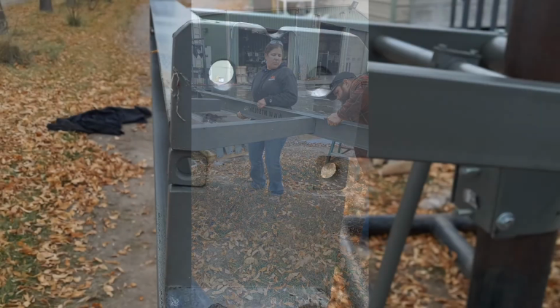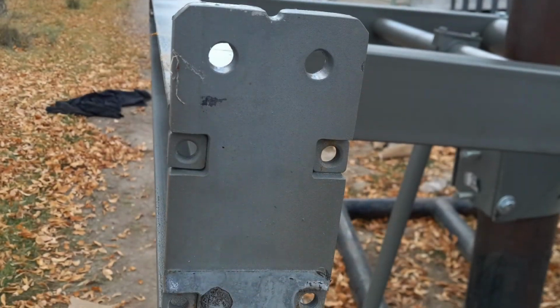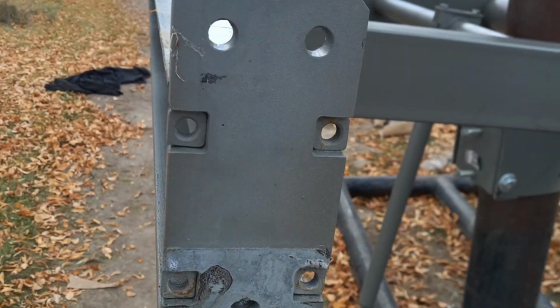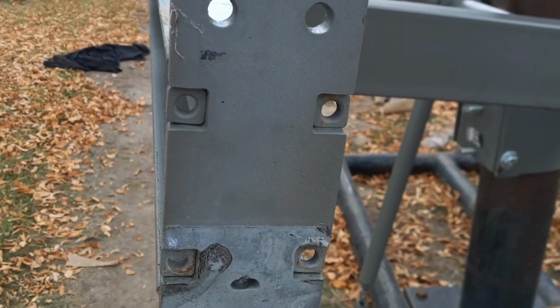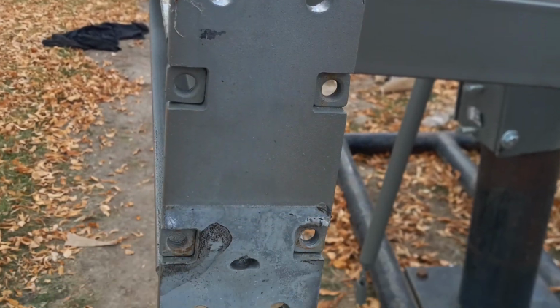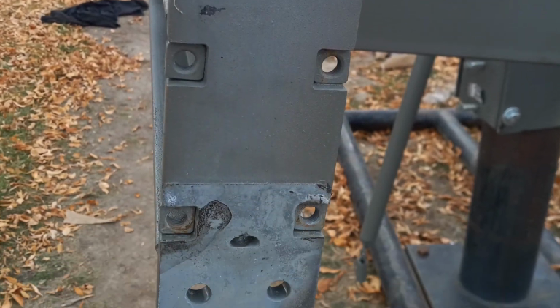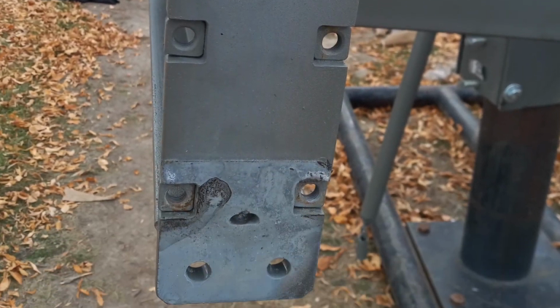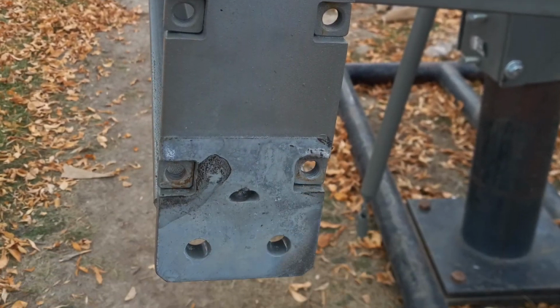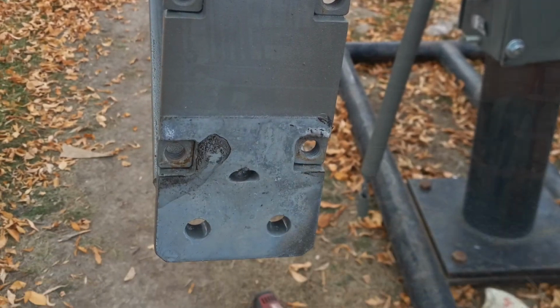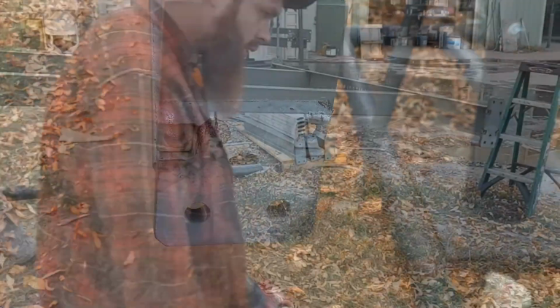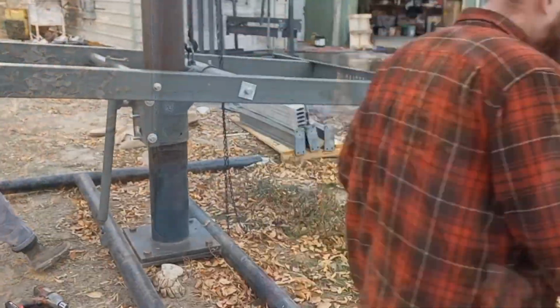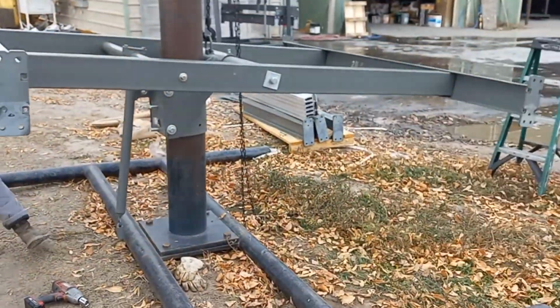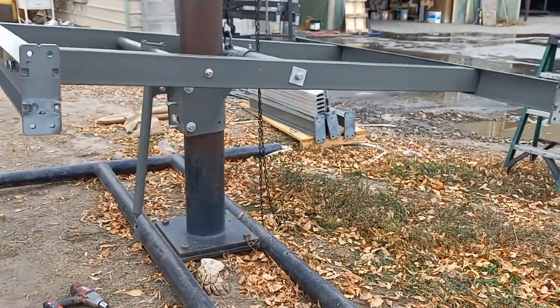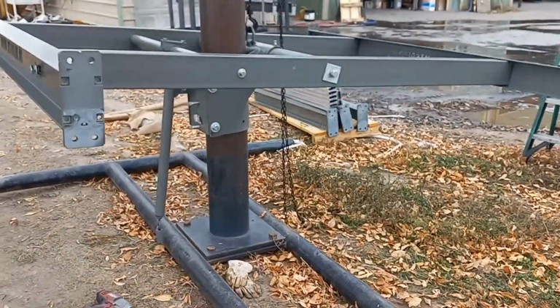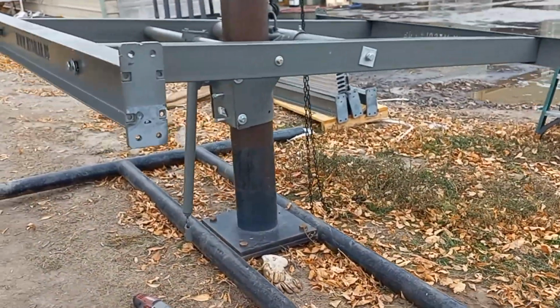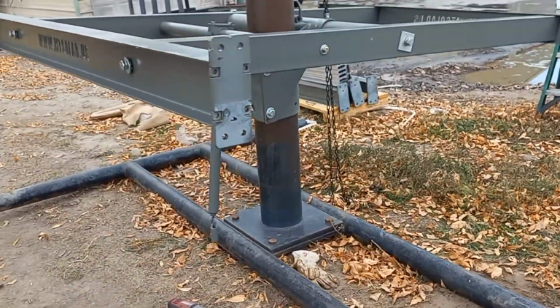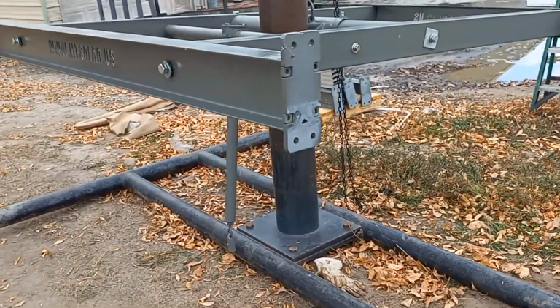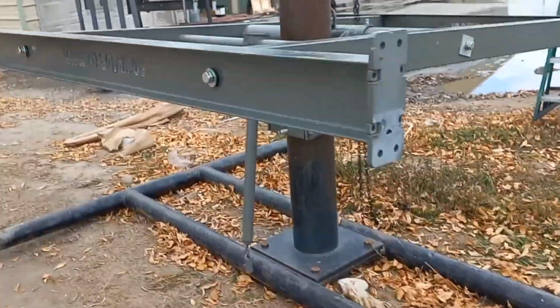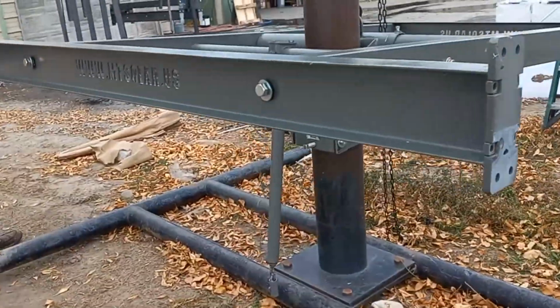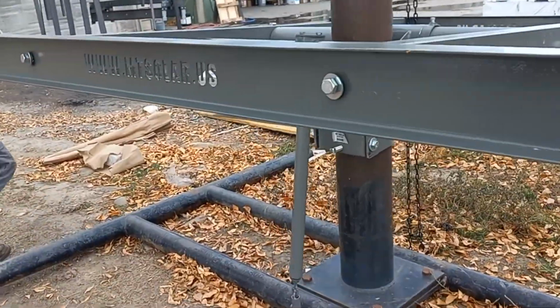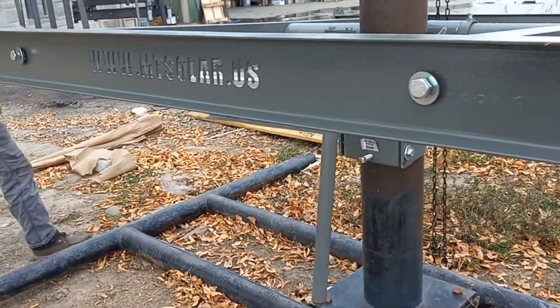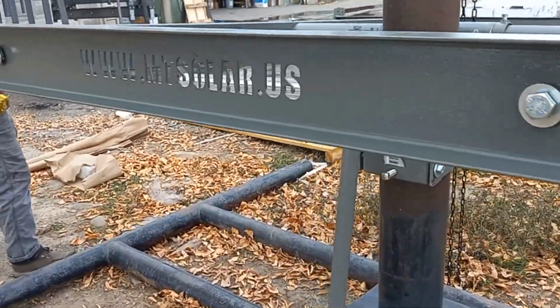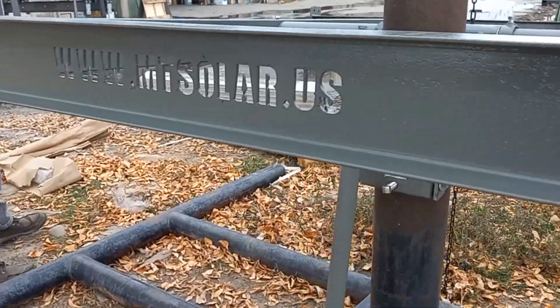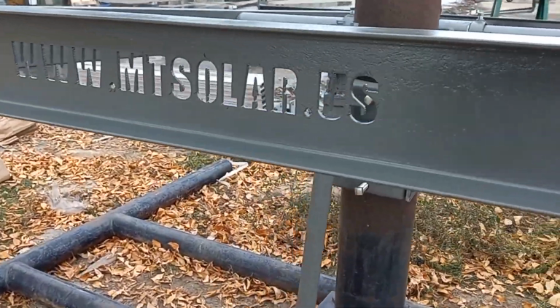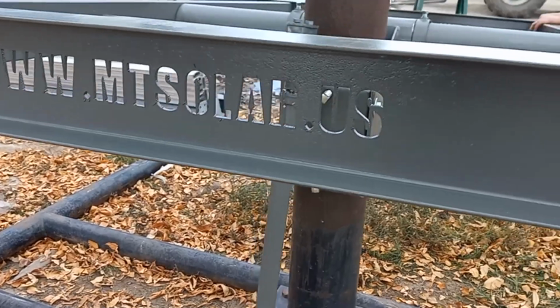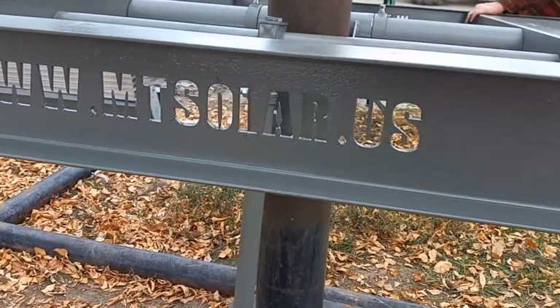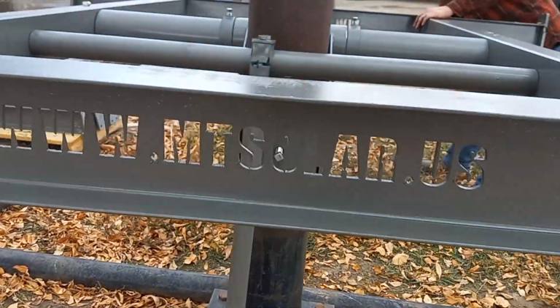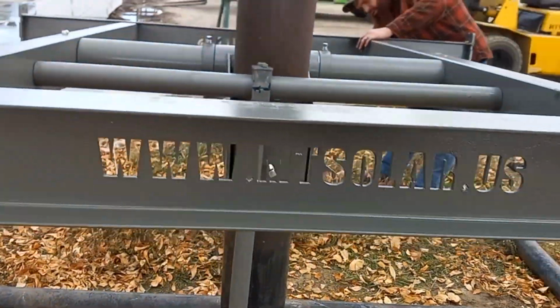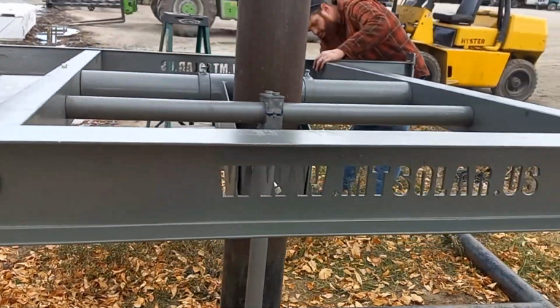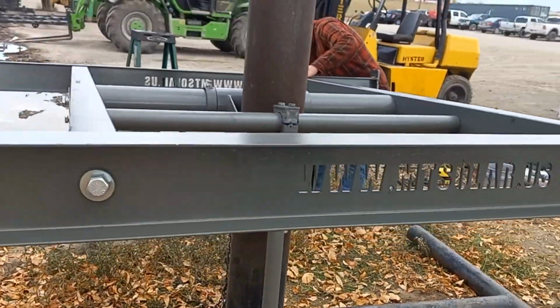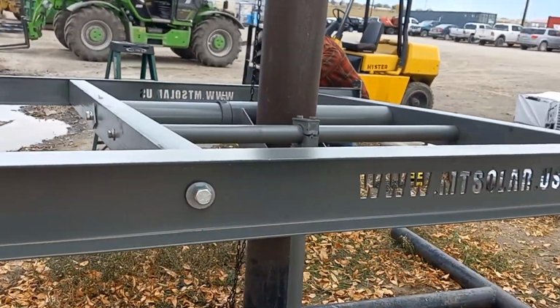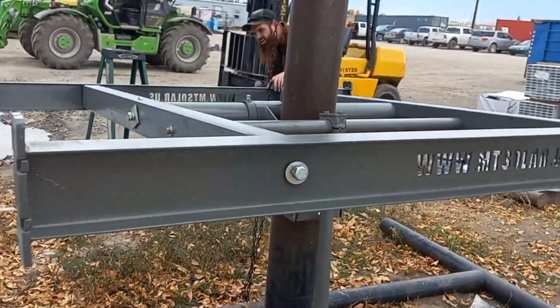Notice there is a notch on the I-beam. Install the I-beam with those notches facing up. And finally, you will attach all four wings to the end of the I-beams.